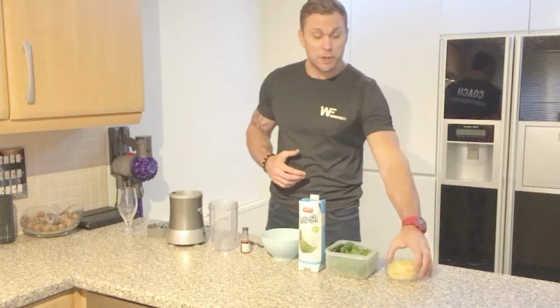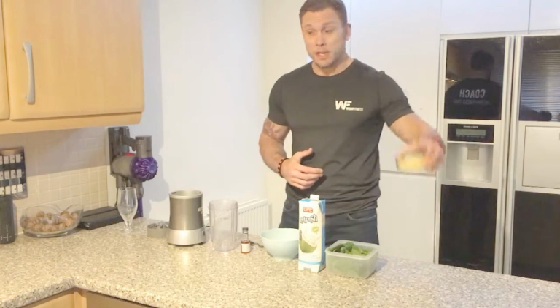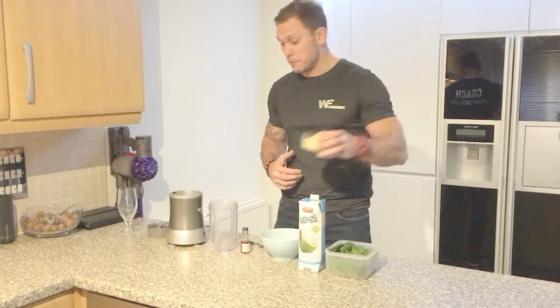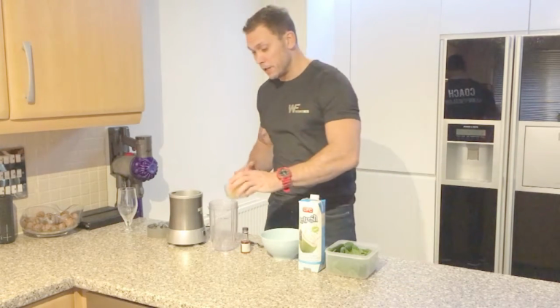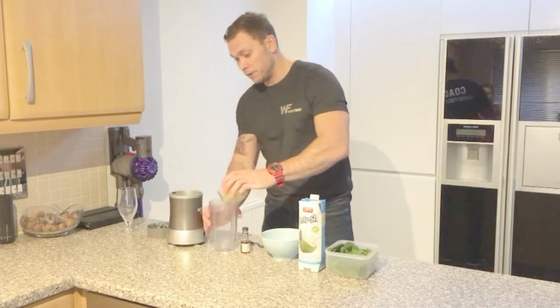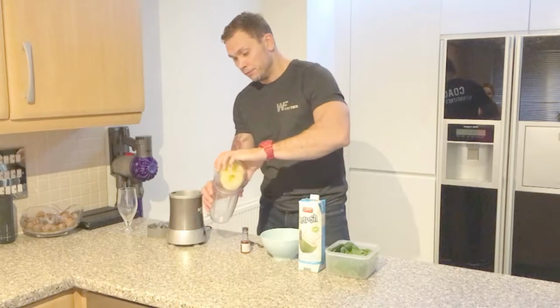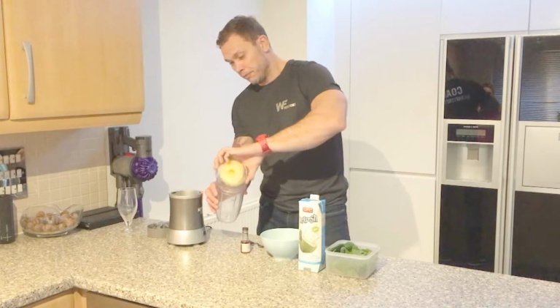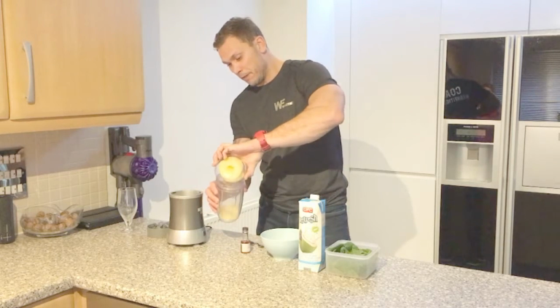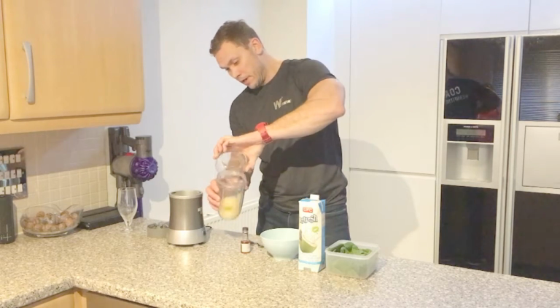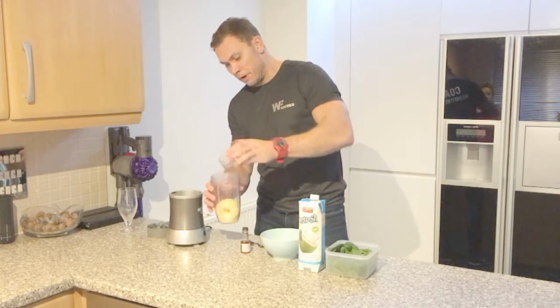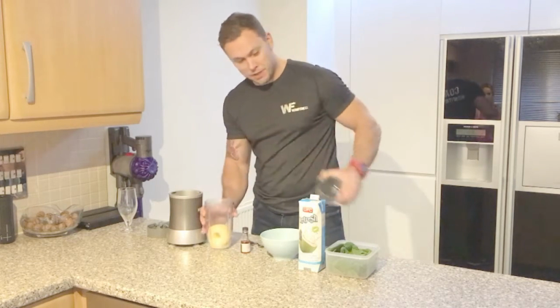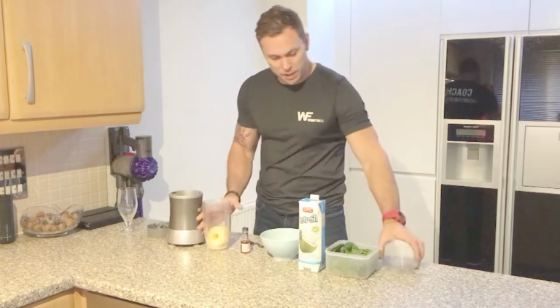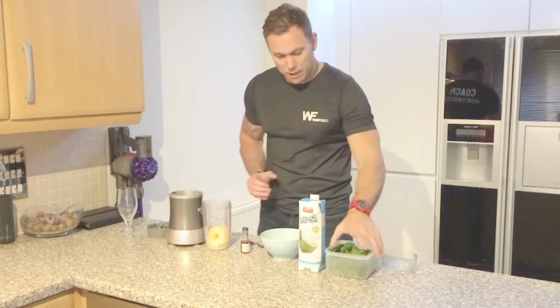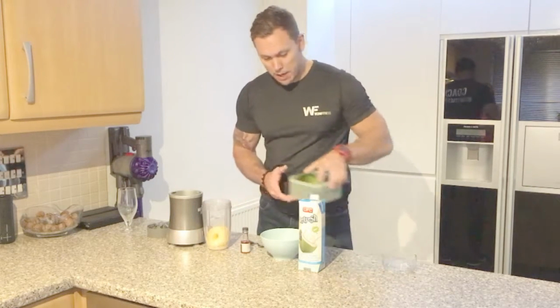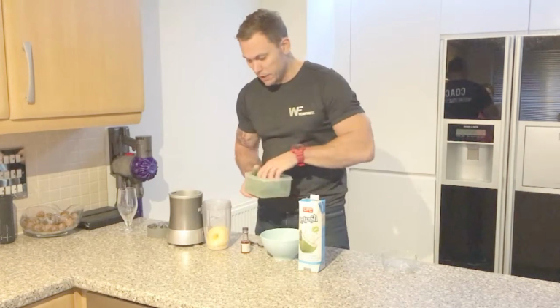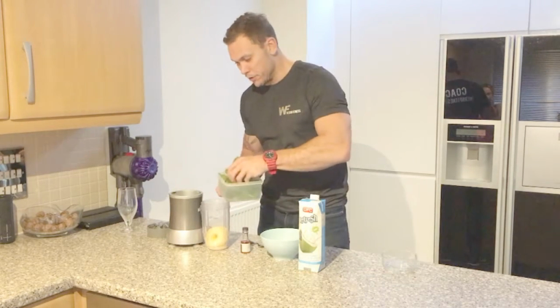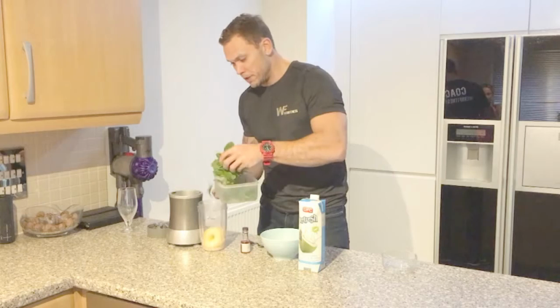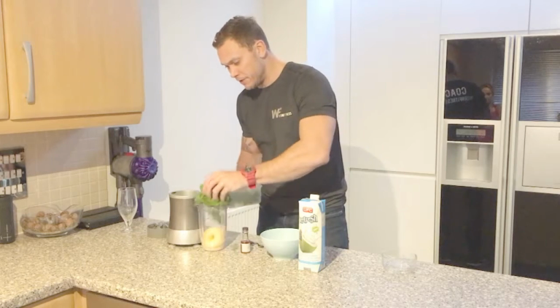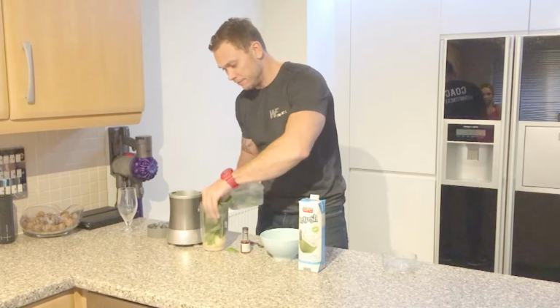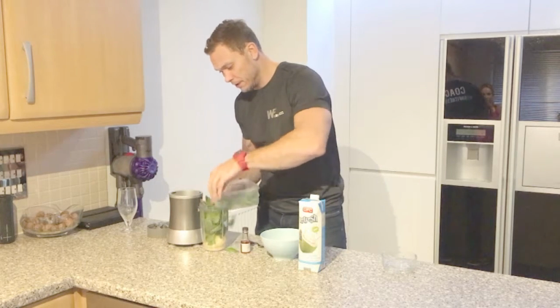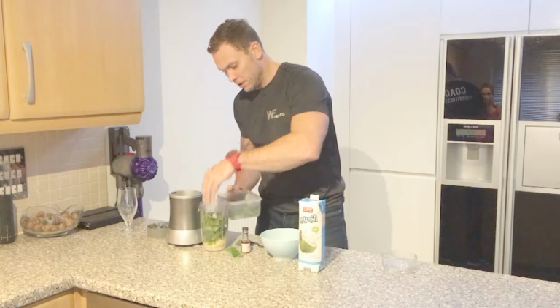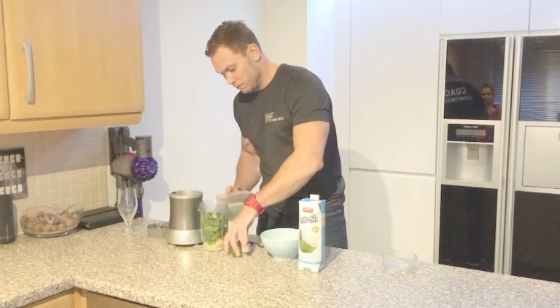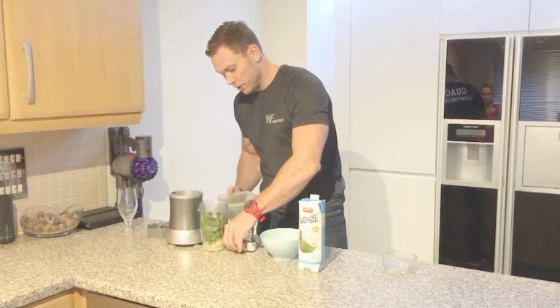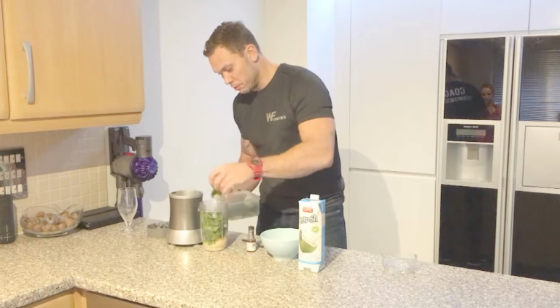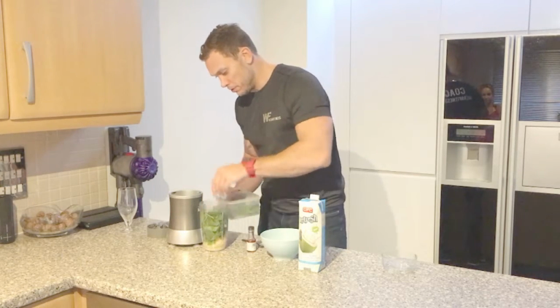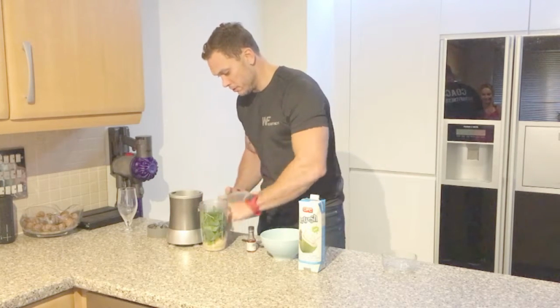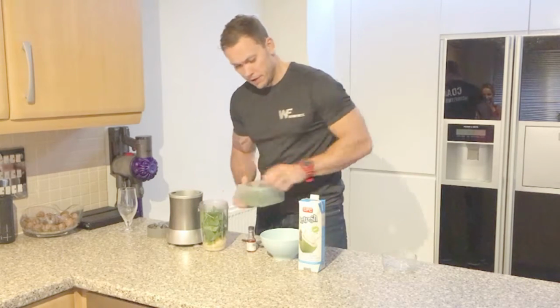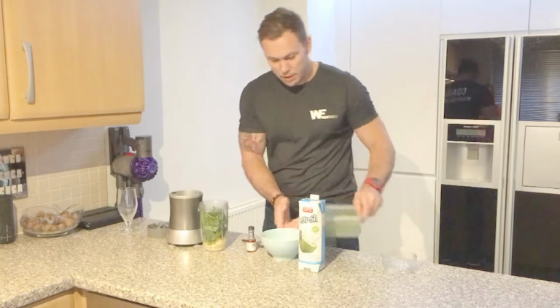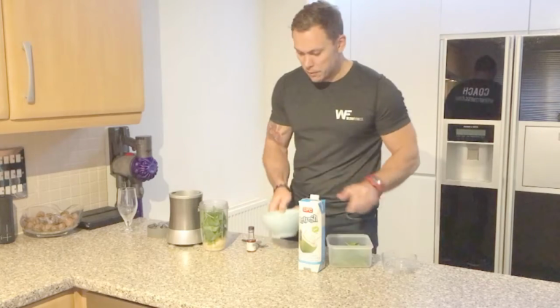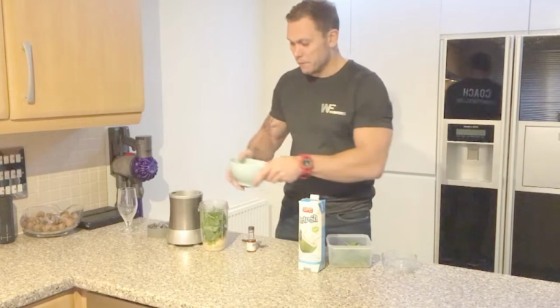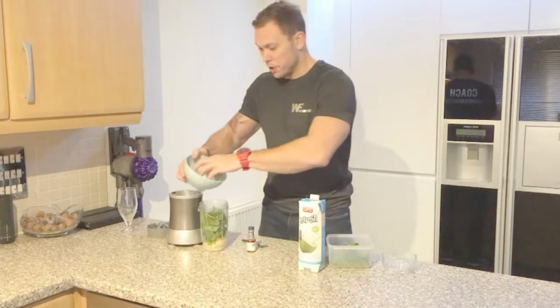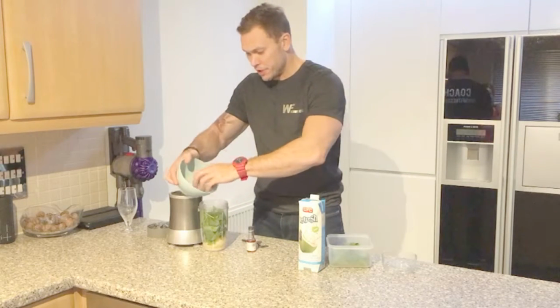First we need a bit of pineapple — add the pineapple piece in there. Then we add our spinach leaves, getting them into the pot. There we go, then we add some crushed ice.